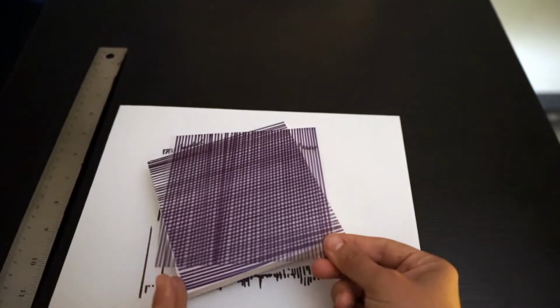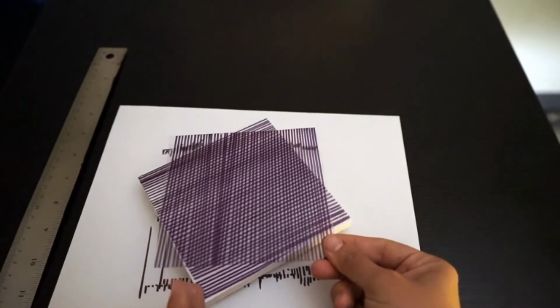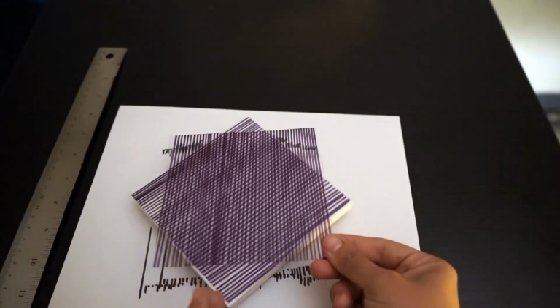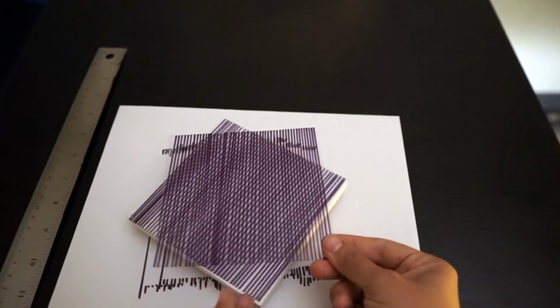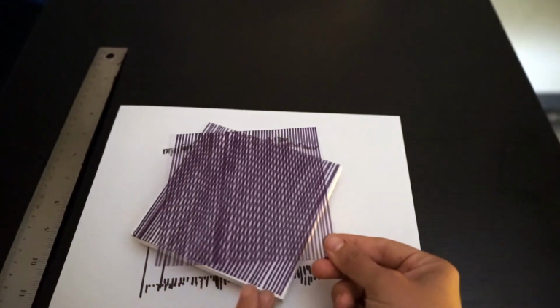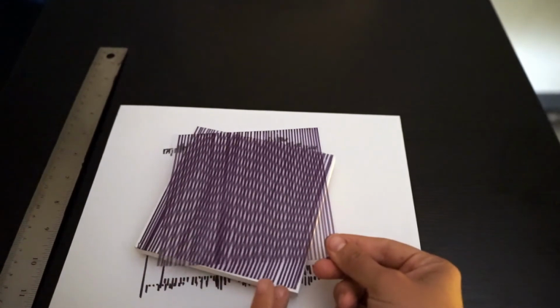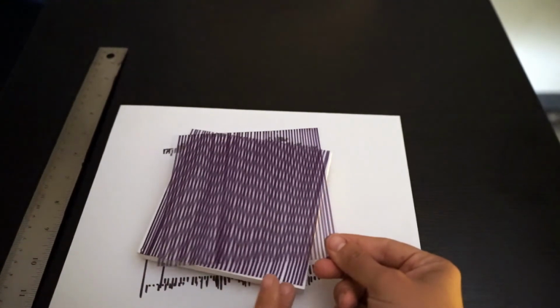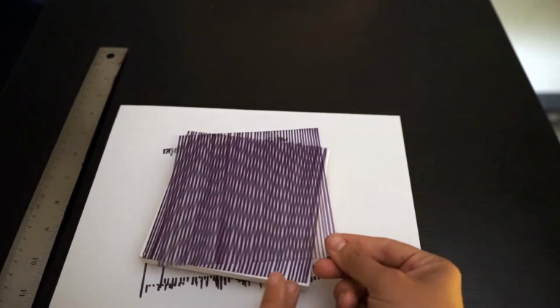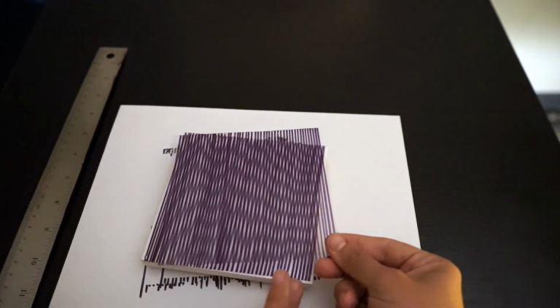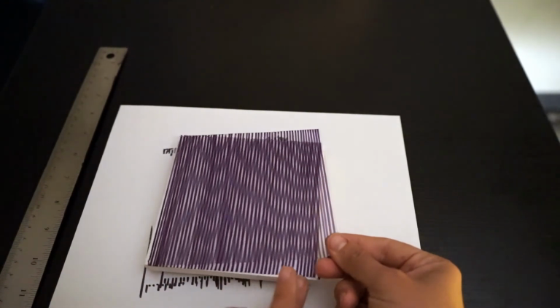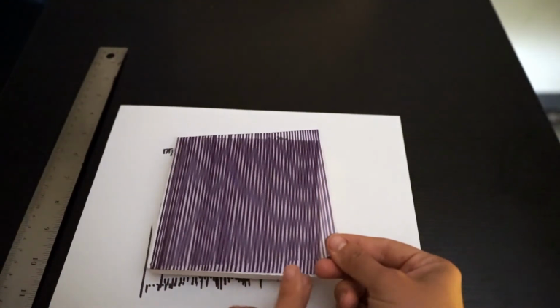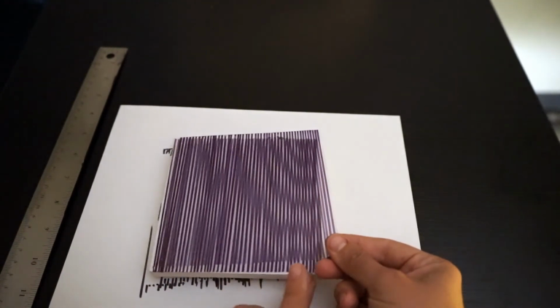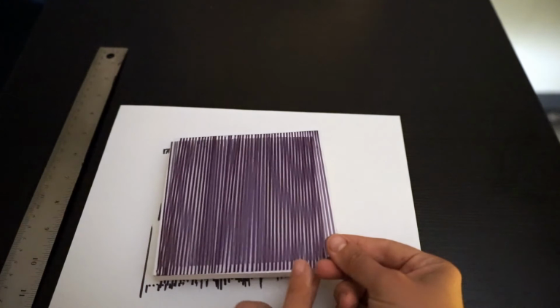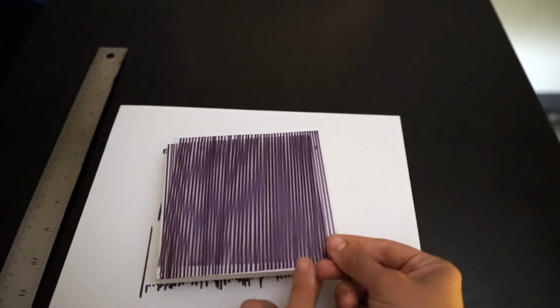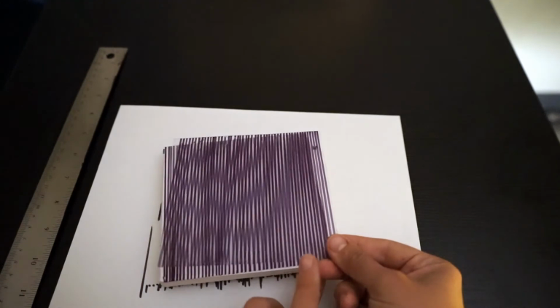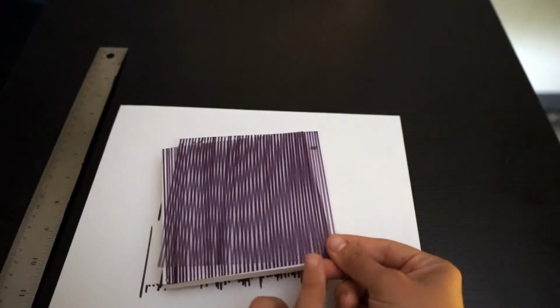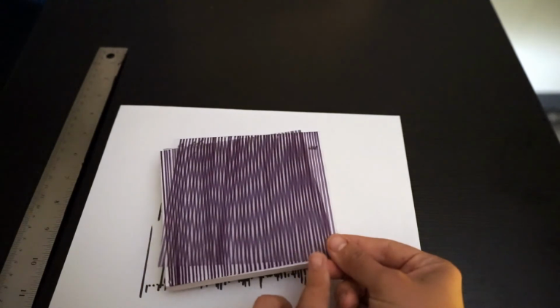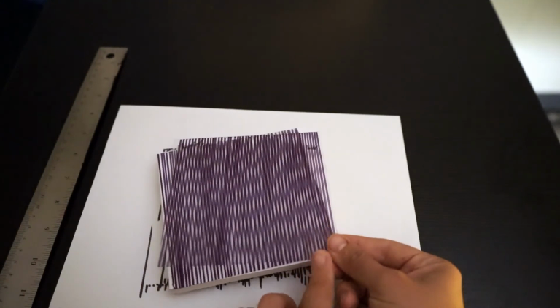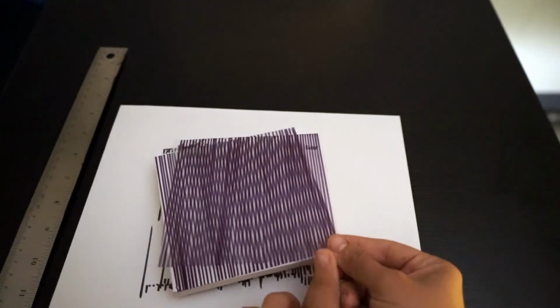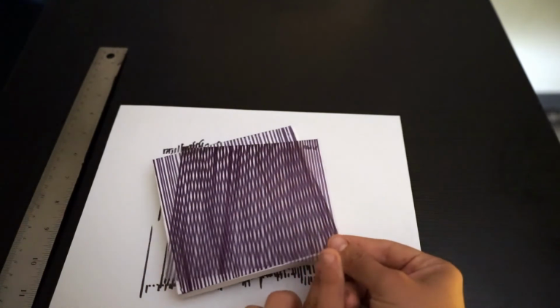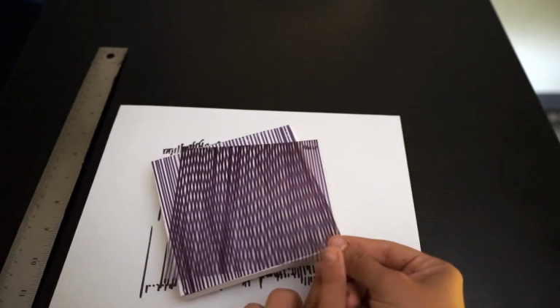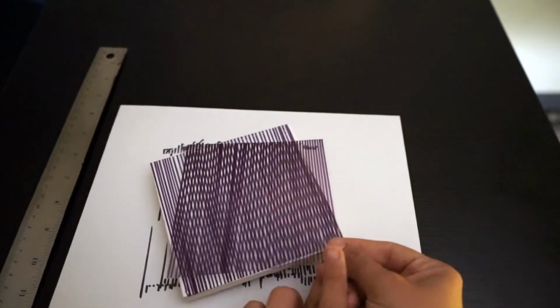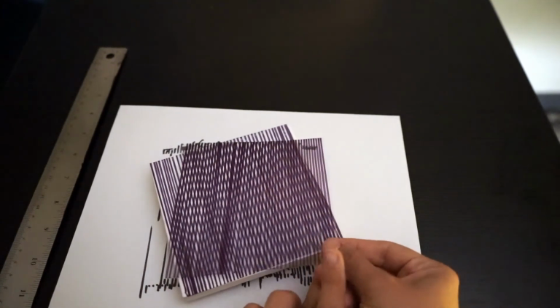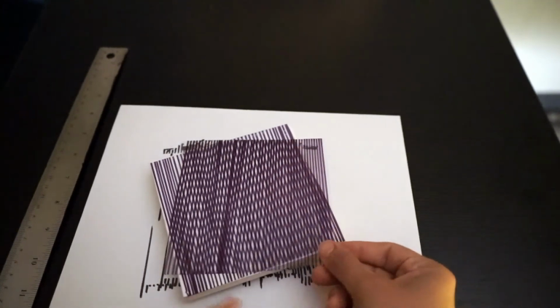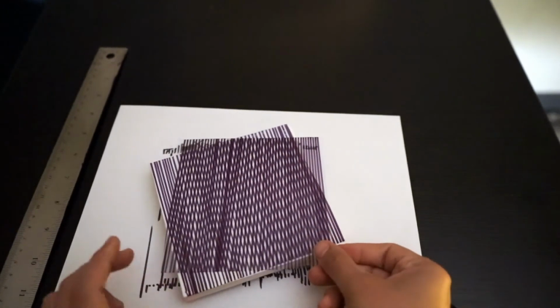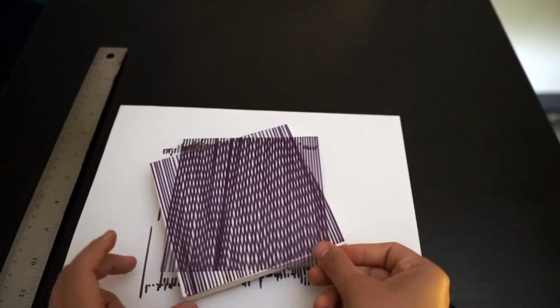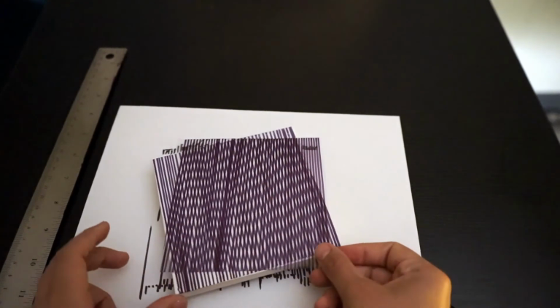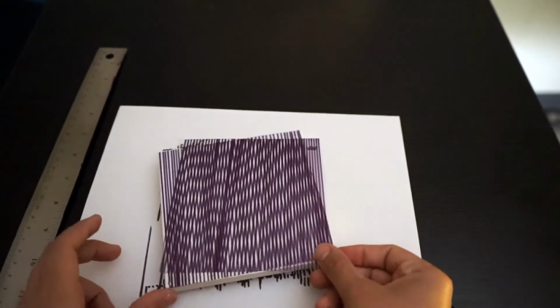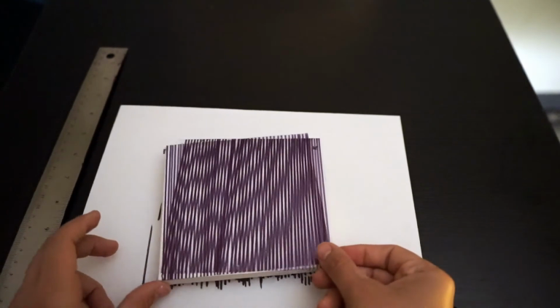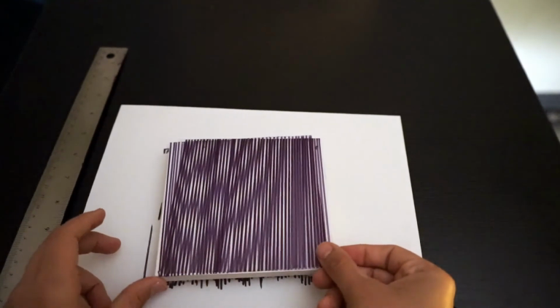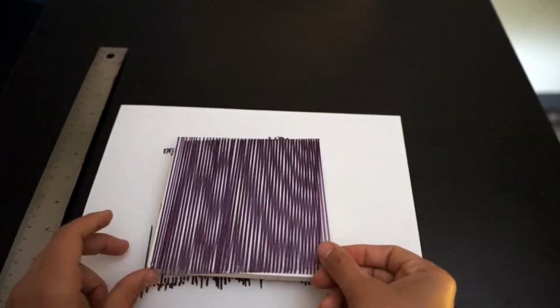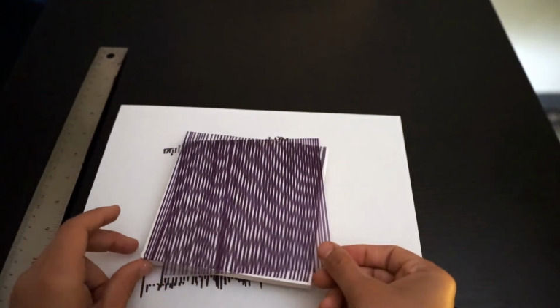You can play around doing different patterns of your own, different lines or different shapes. Feel free to experiment and have fun.